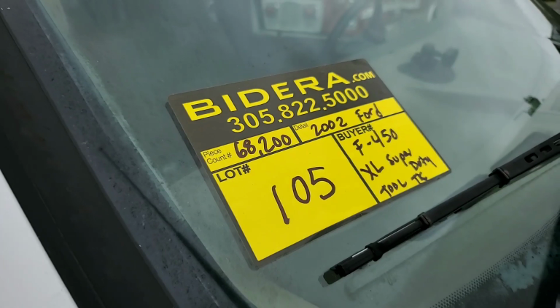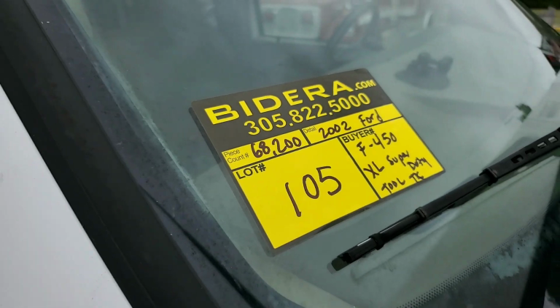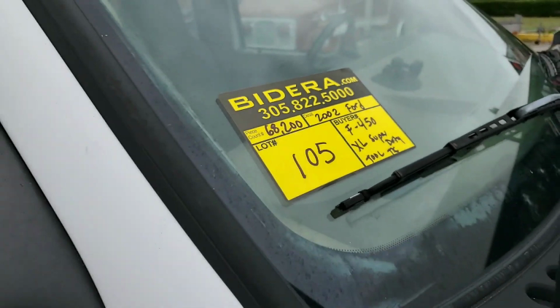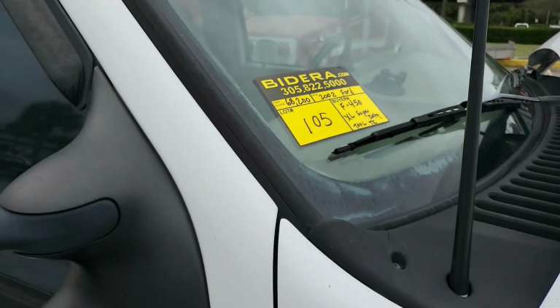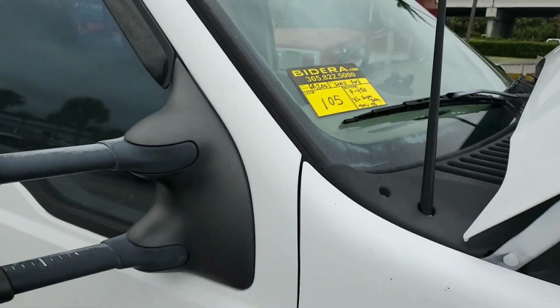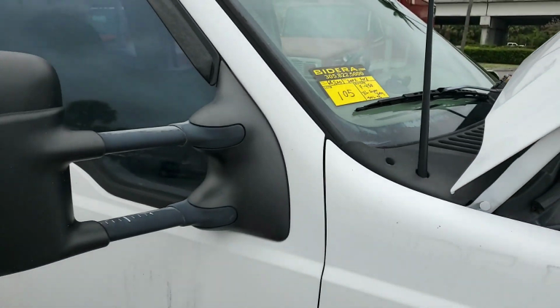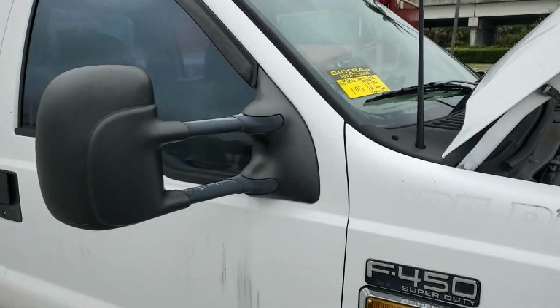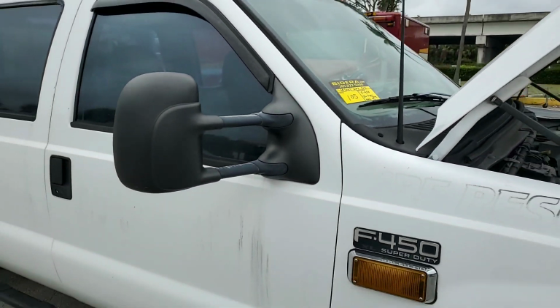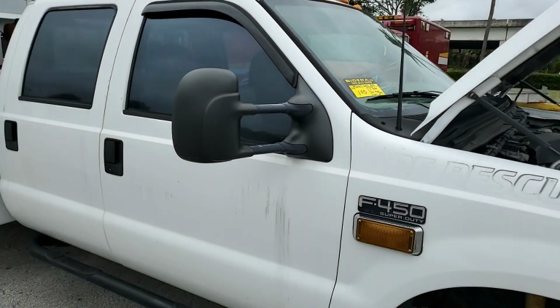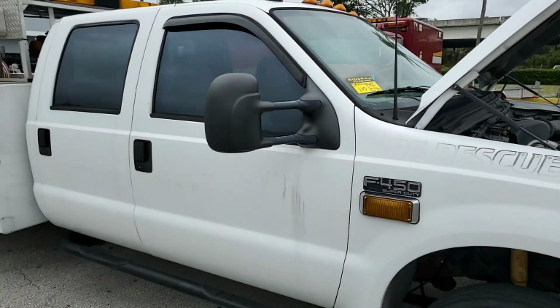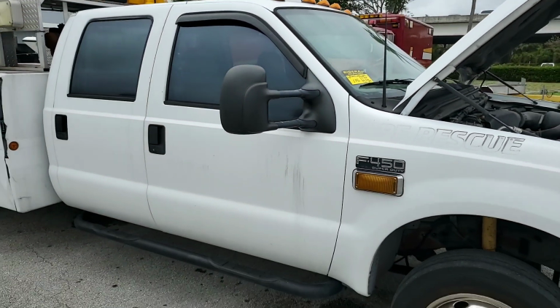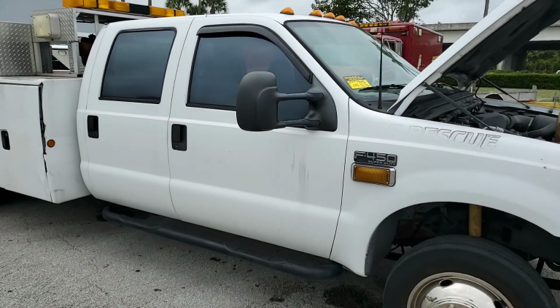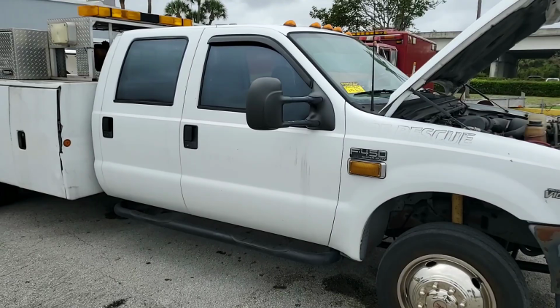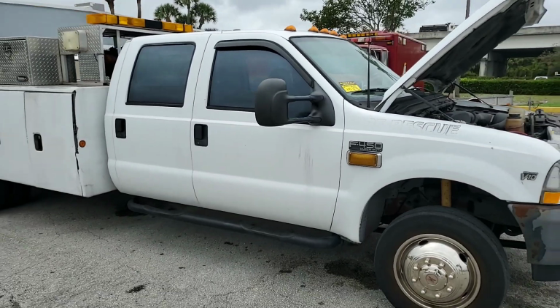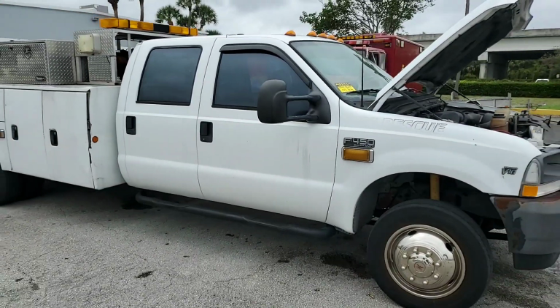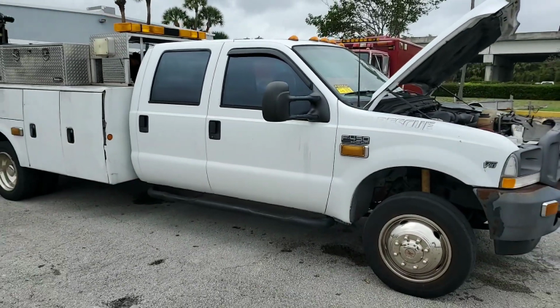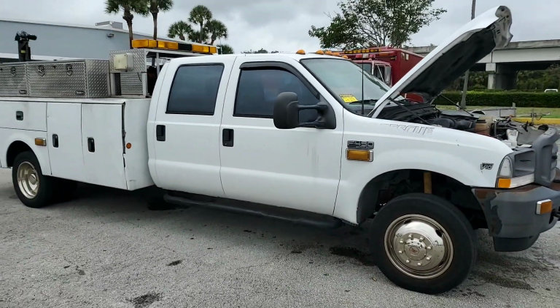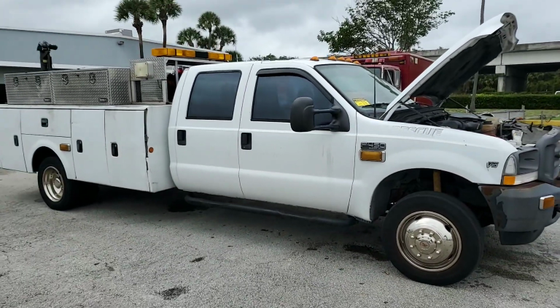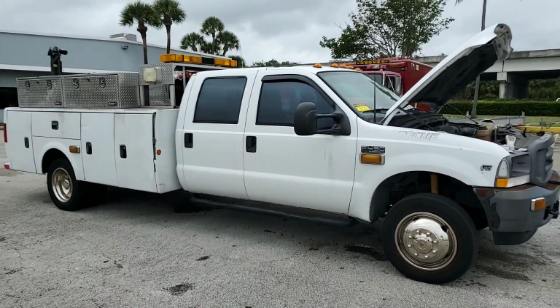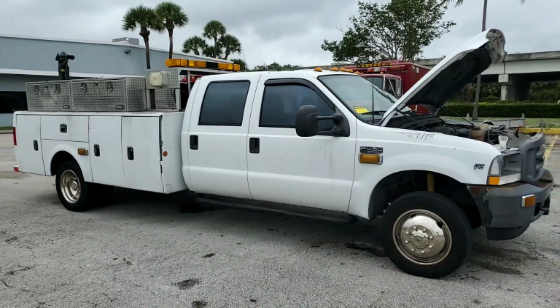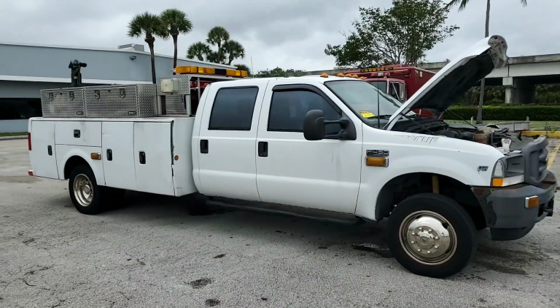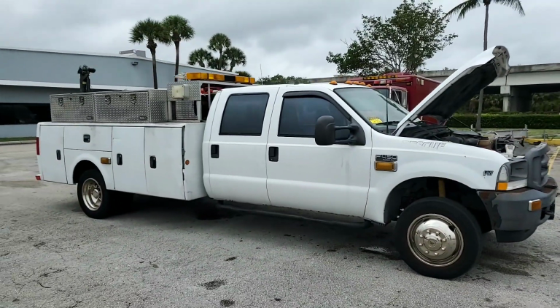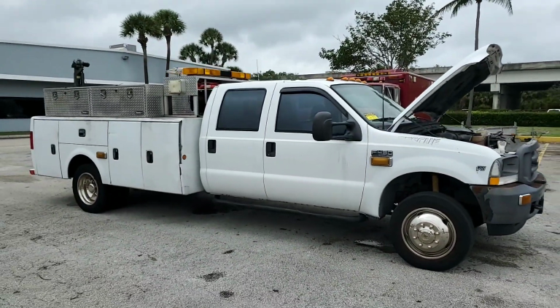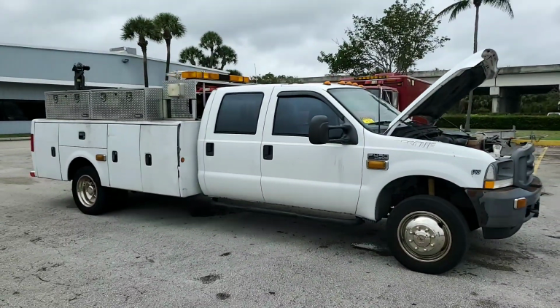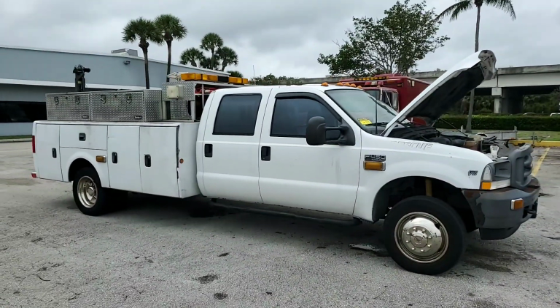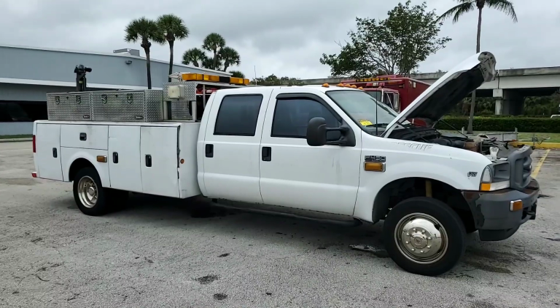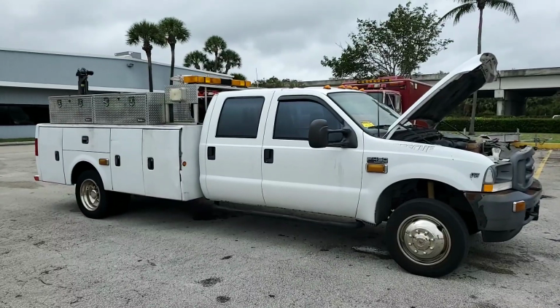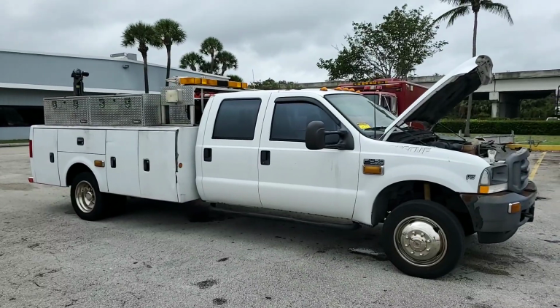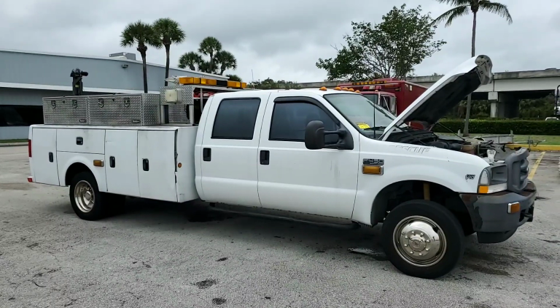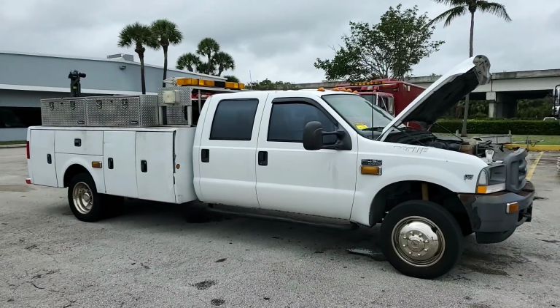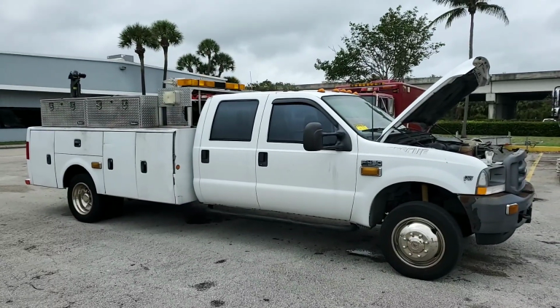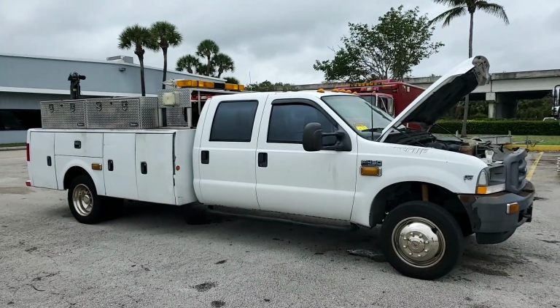Lot 105, 2002 F-450 XL Super Duty, long chassis utility bed truck, used for road service for the fire department.